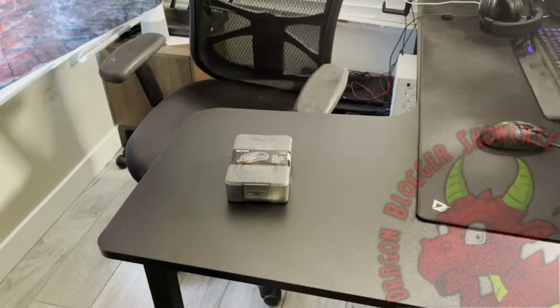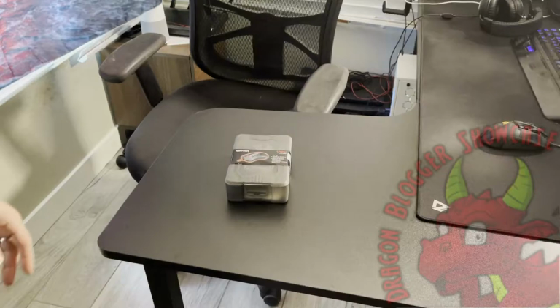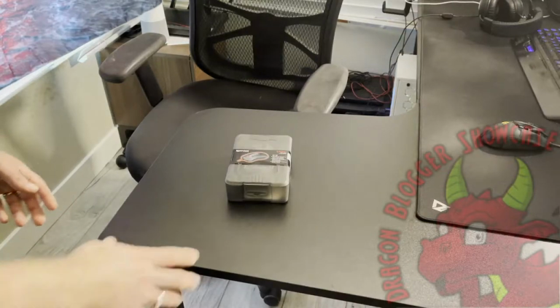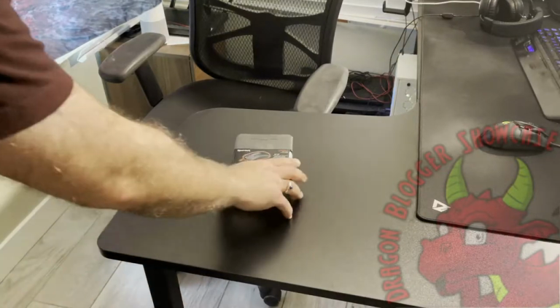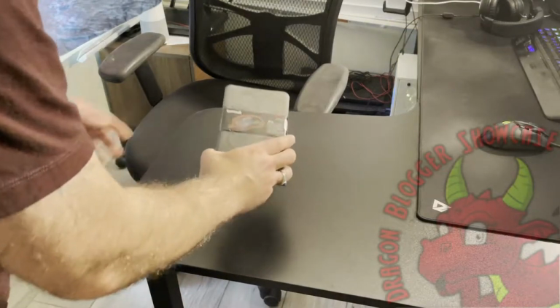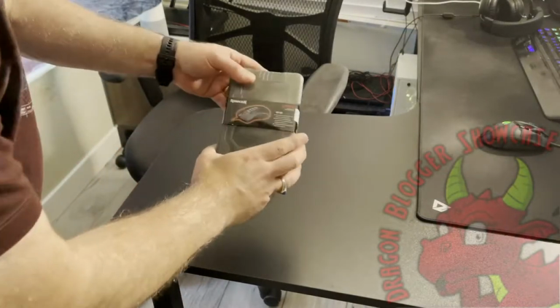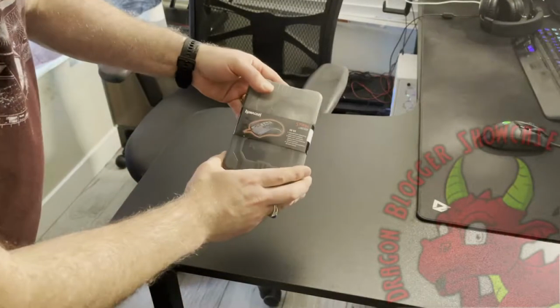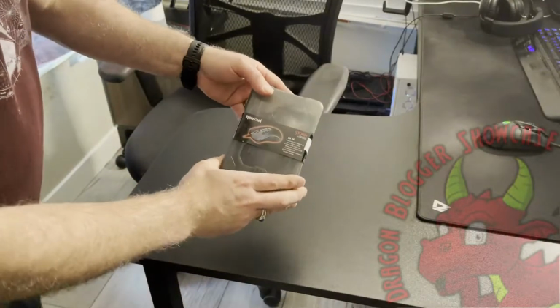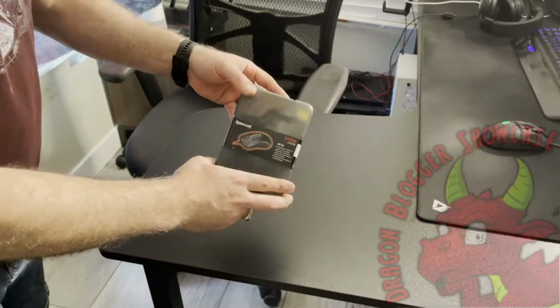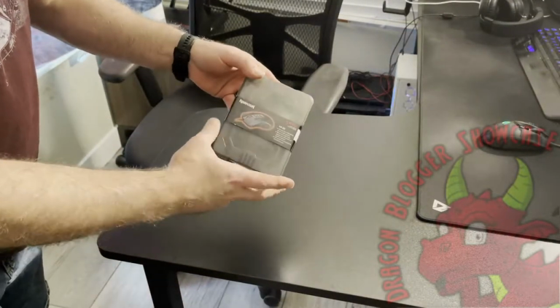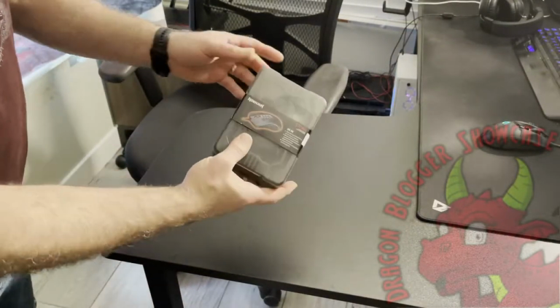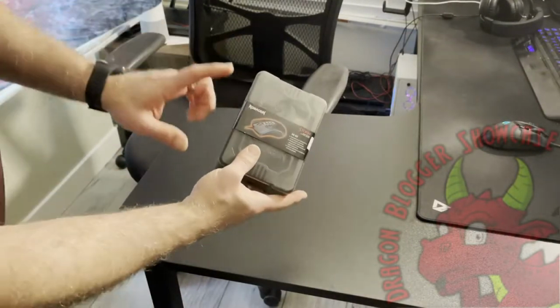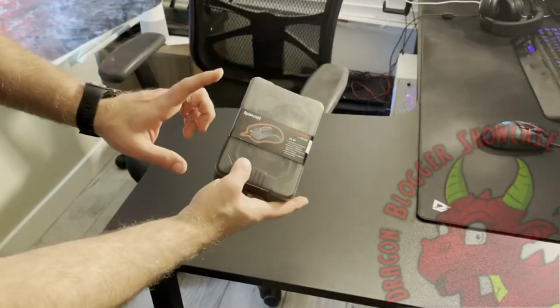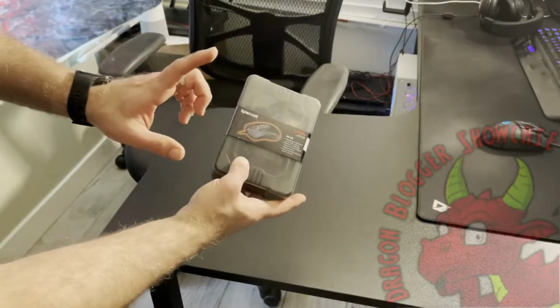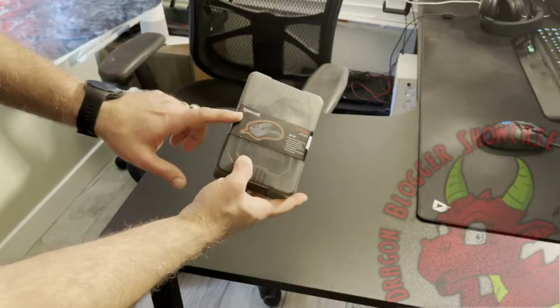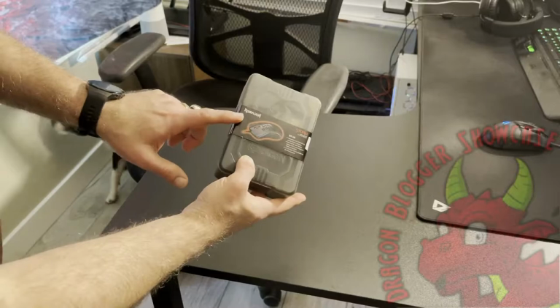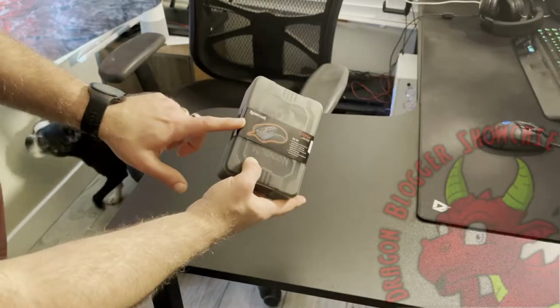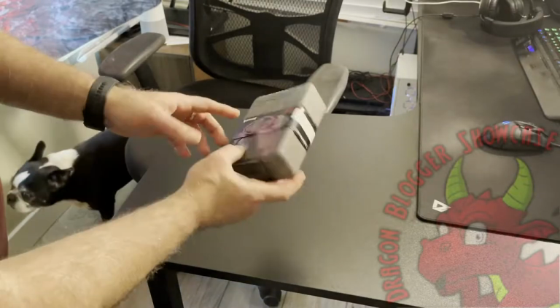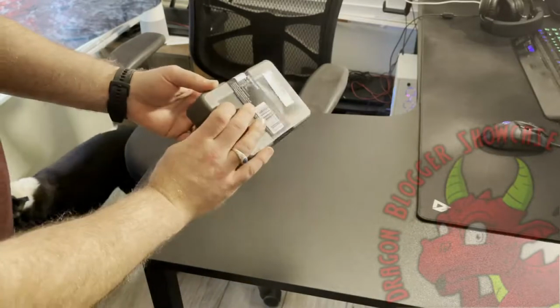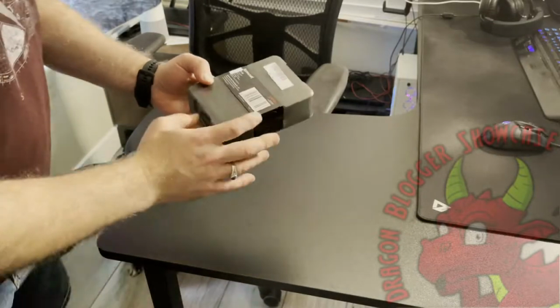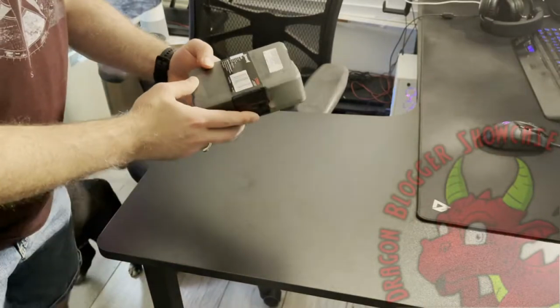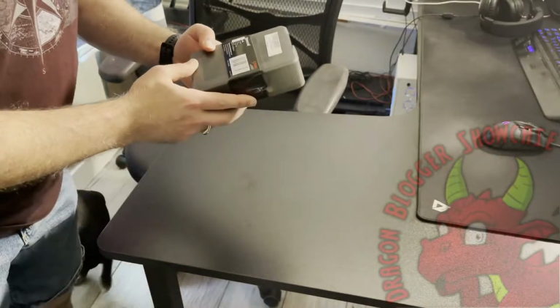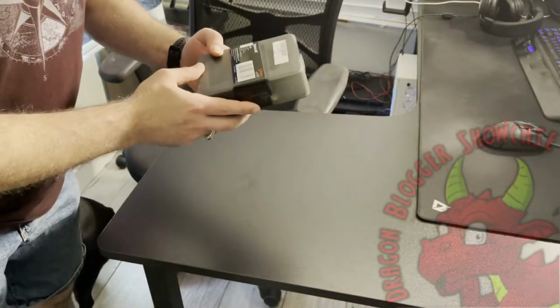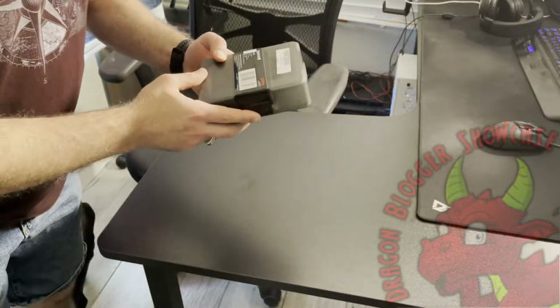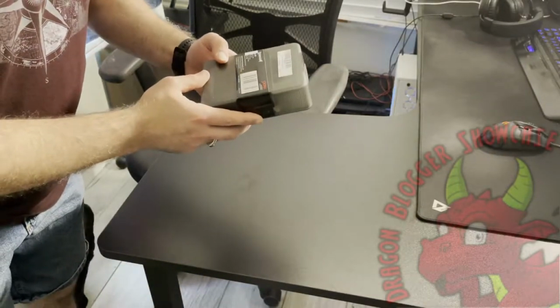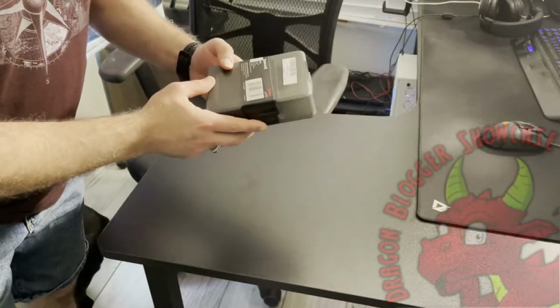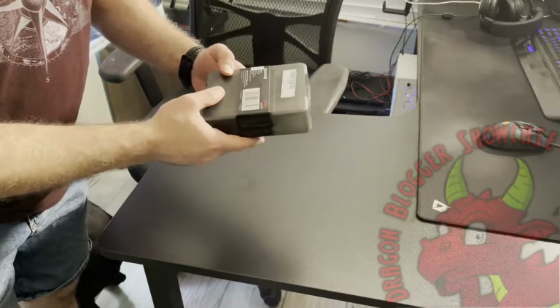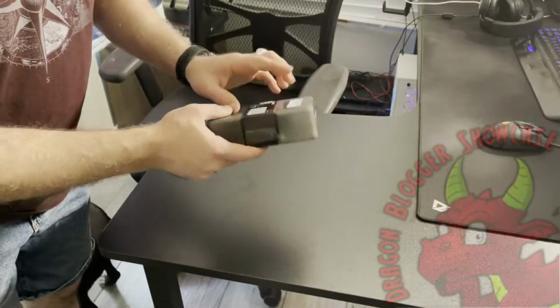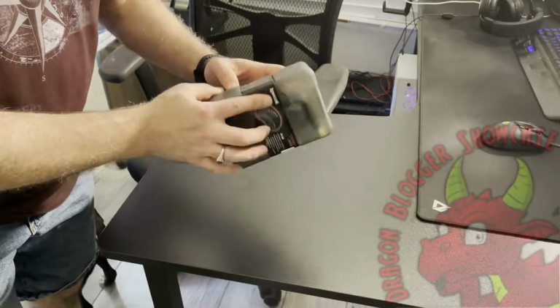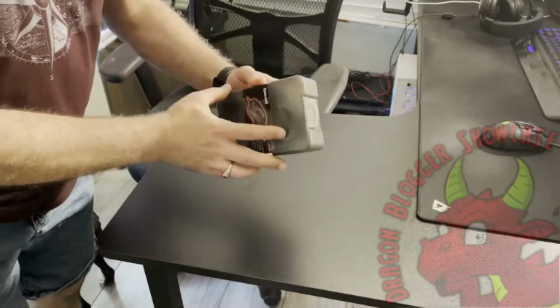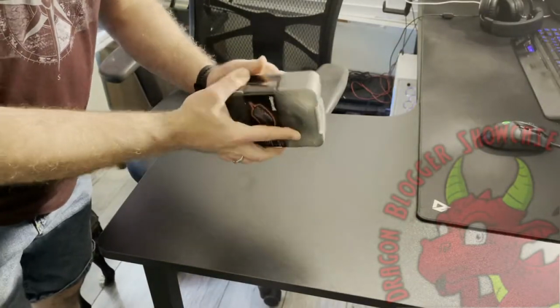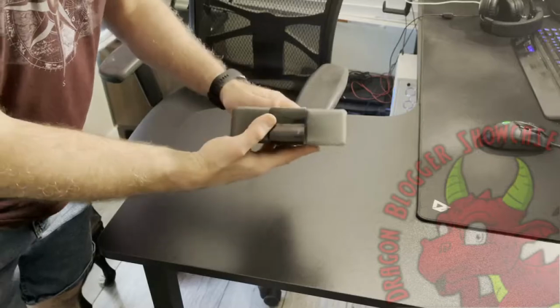I am here unboxing the Red Dragon Storm, which is also the M808 honeycomb mouse from Red Dragon. We're going to go ahead and open this up and show you how it looks and how it works.